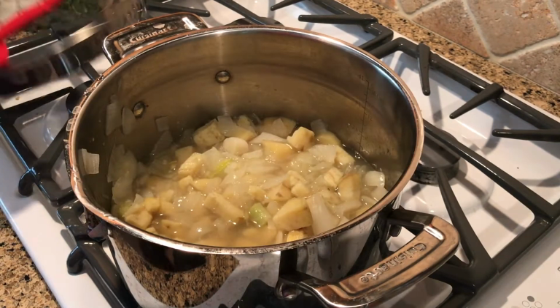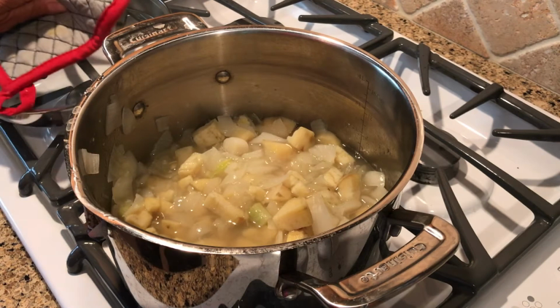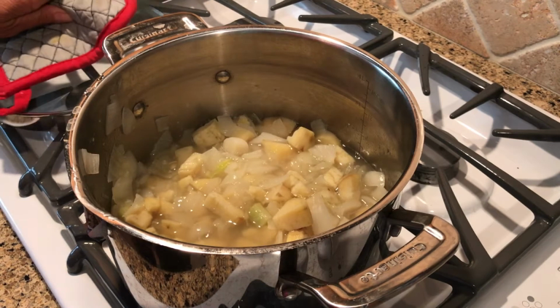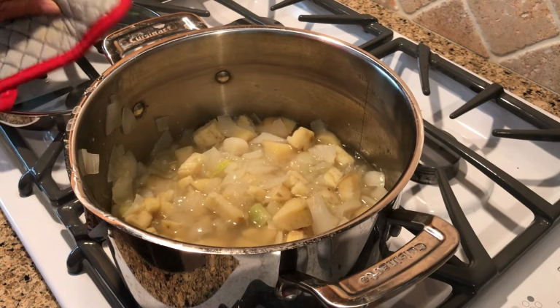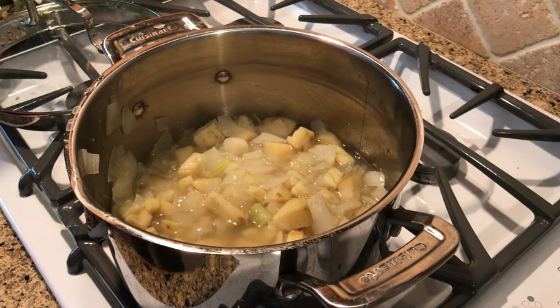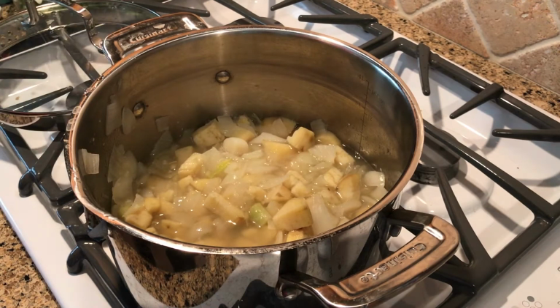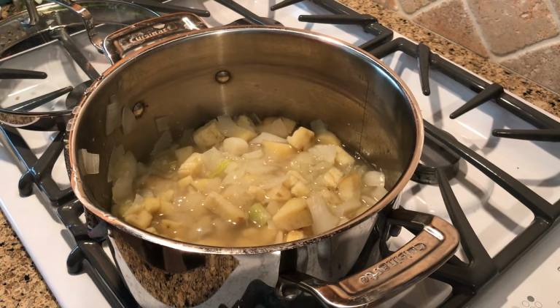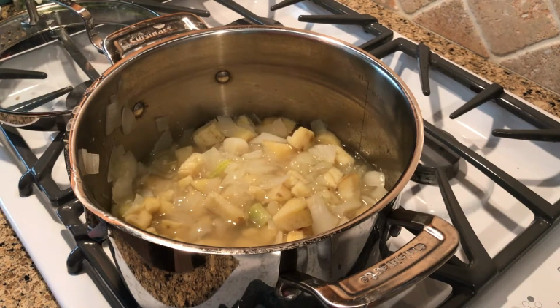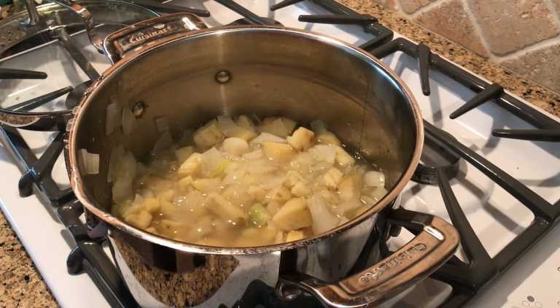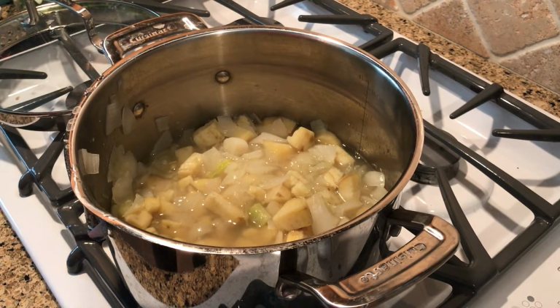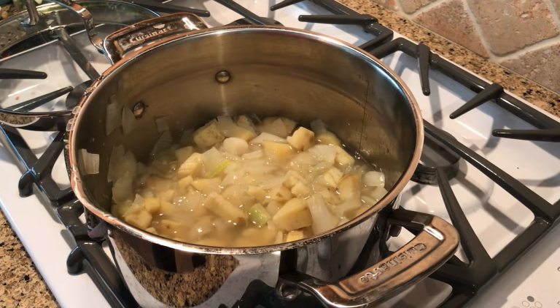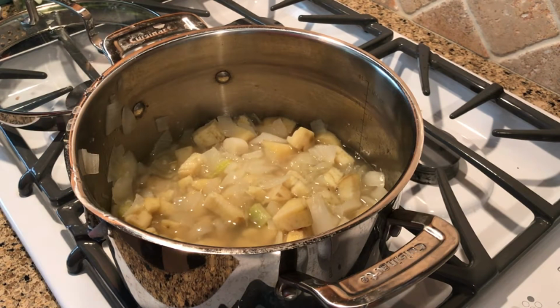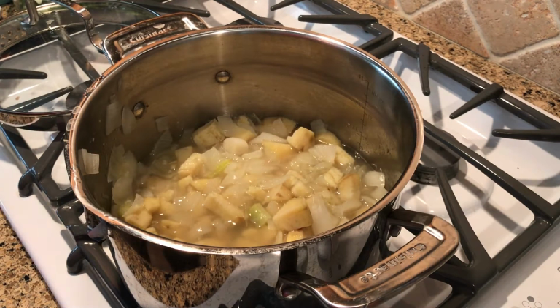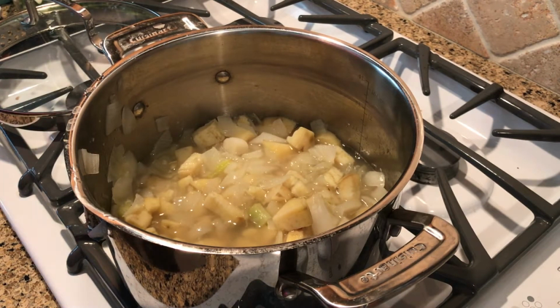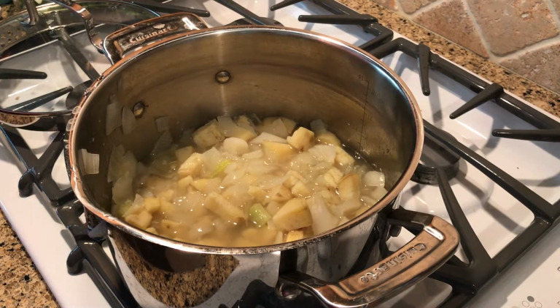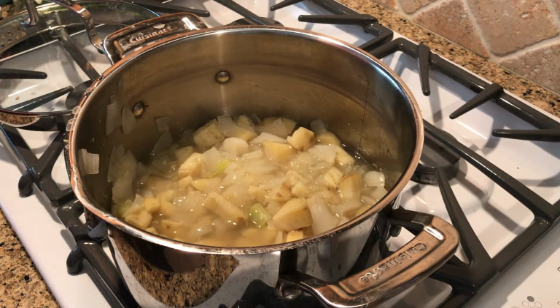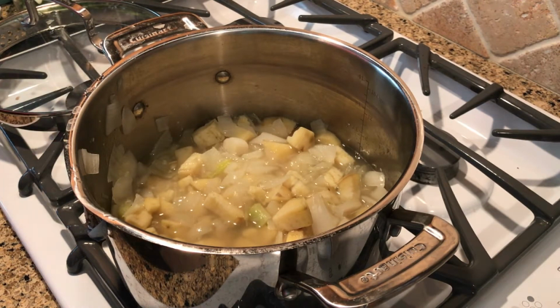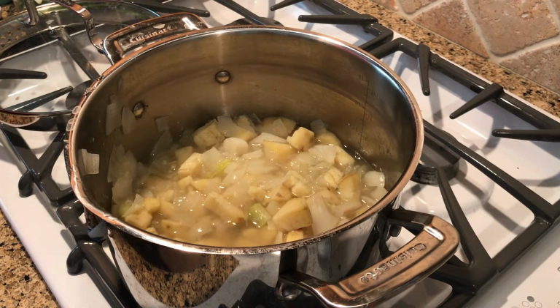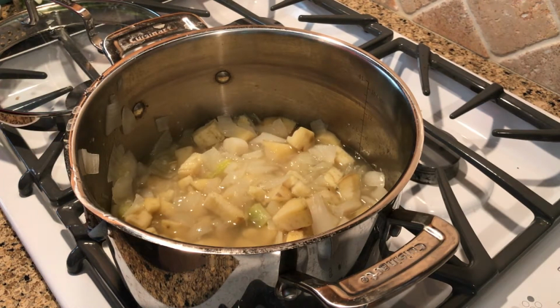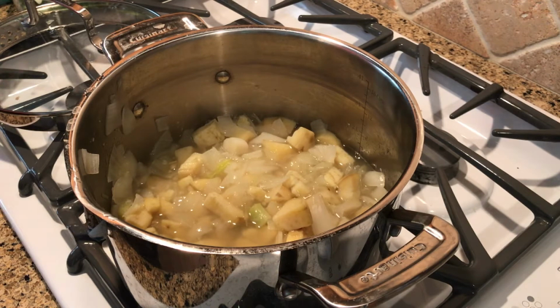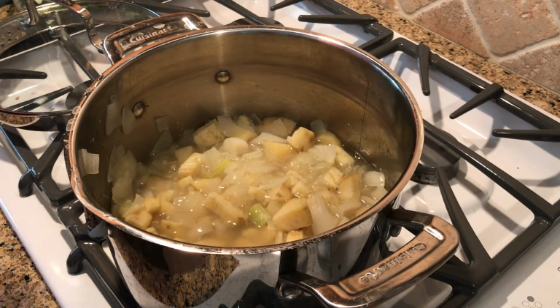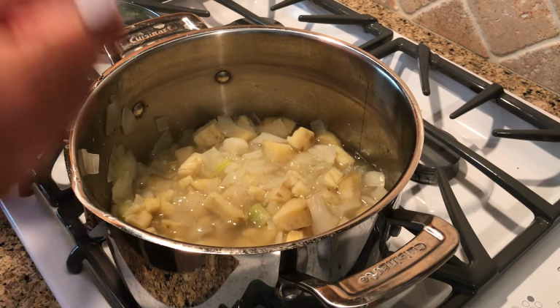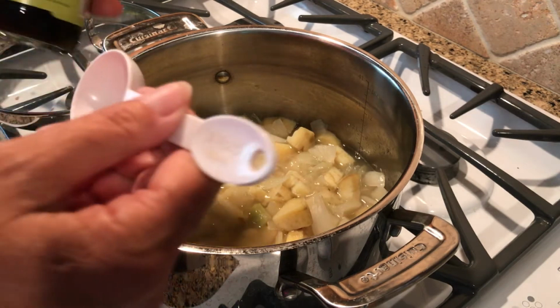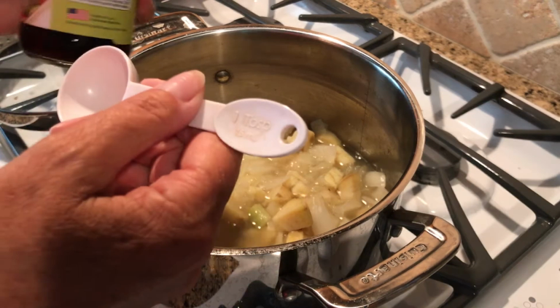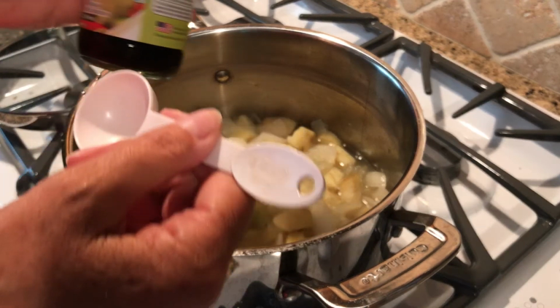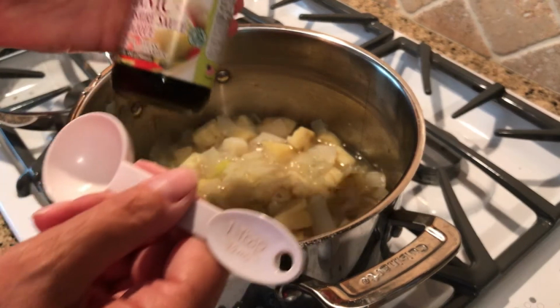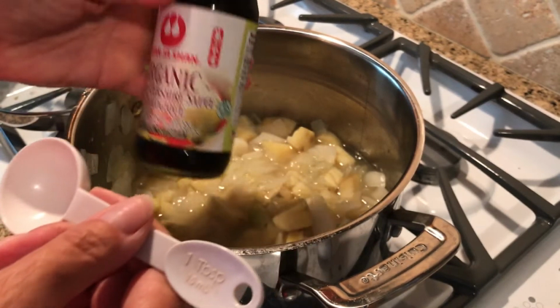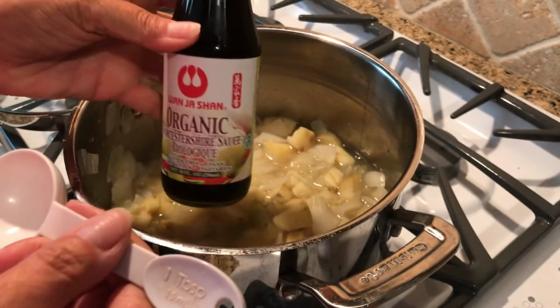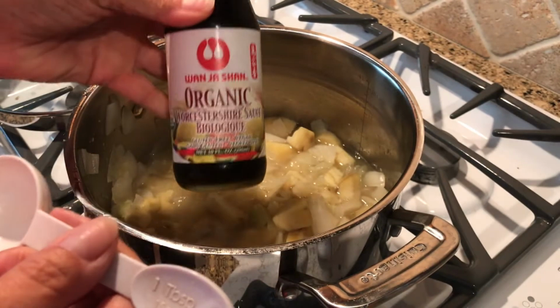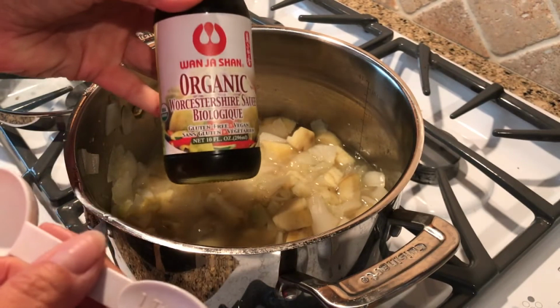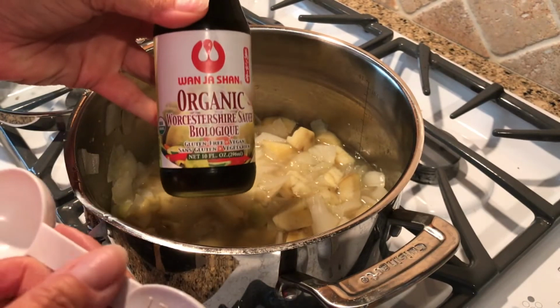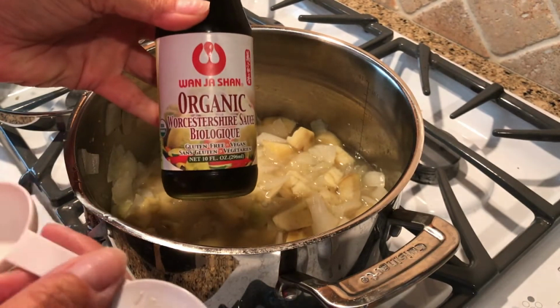Once the onion is translucent, we start adding the rest of the ingredients, which includes one tablespoon of Worcestershire sauce.